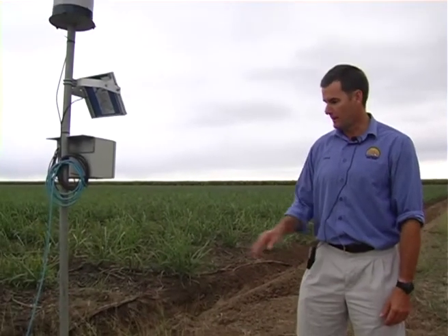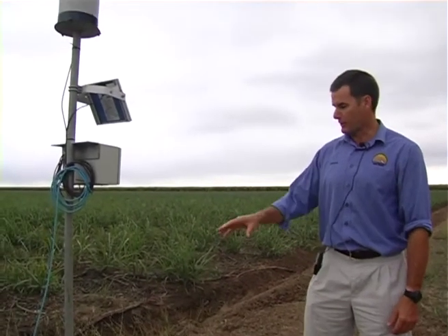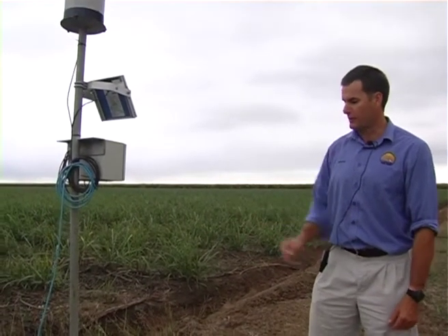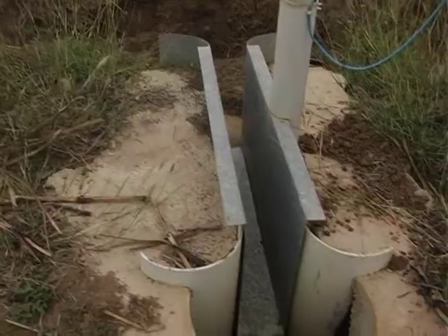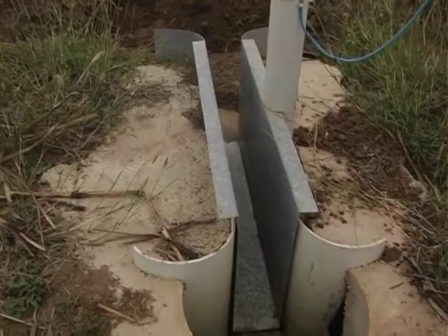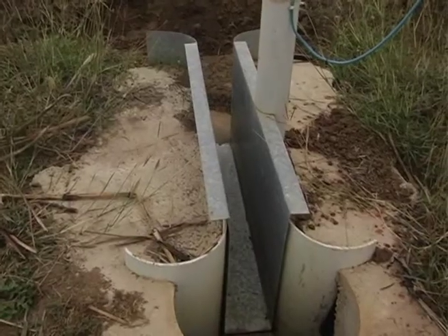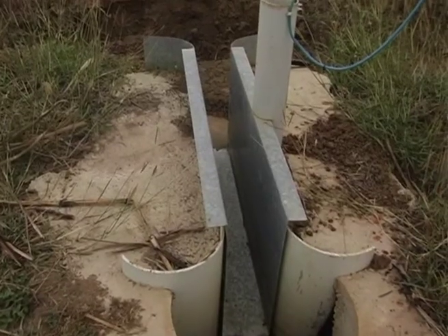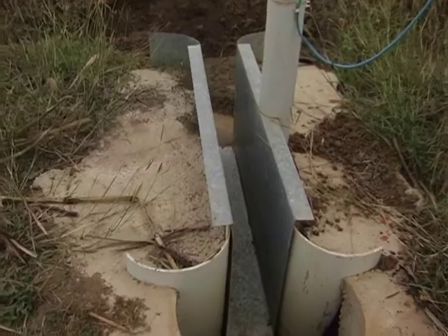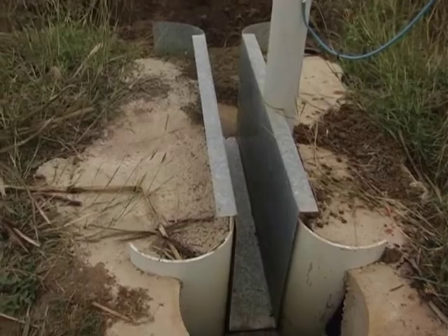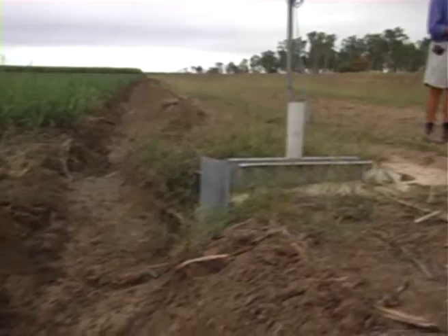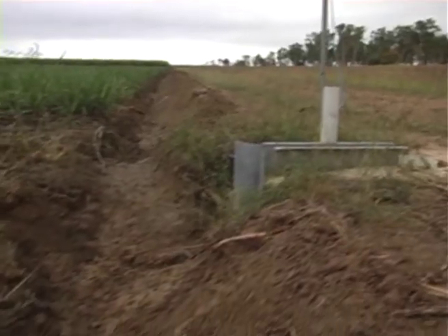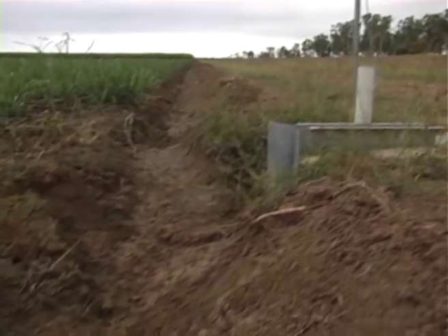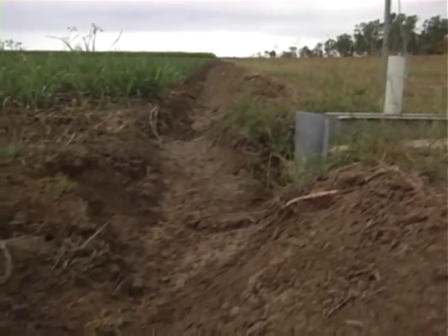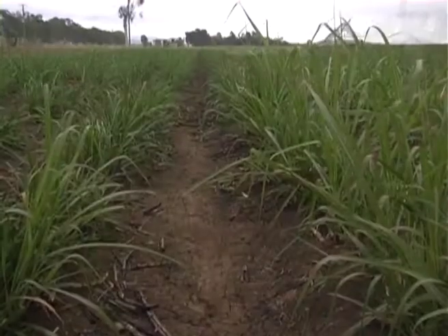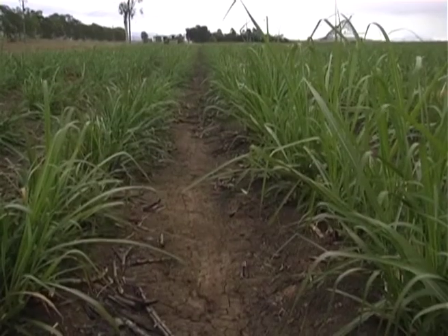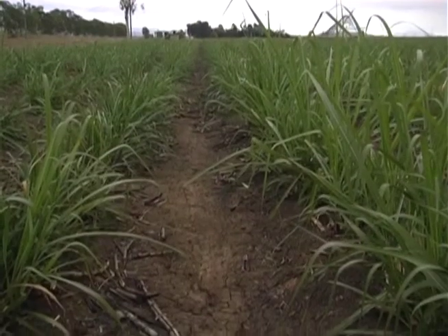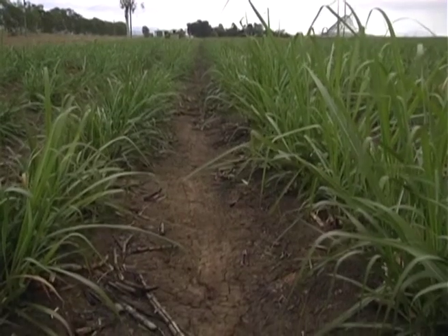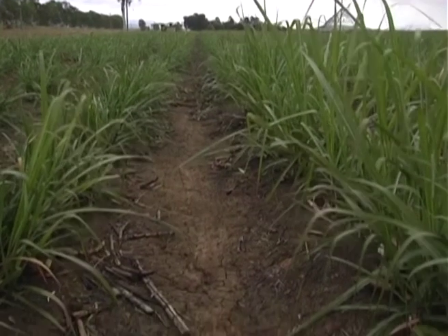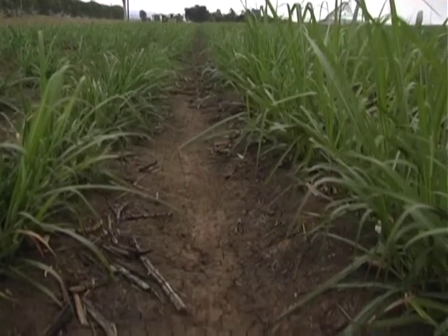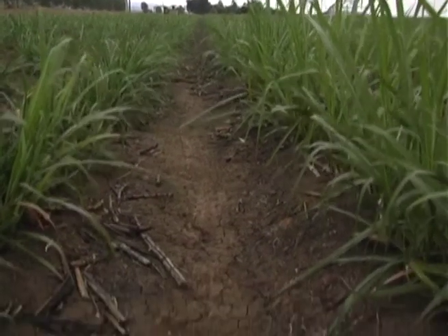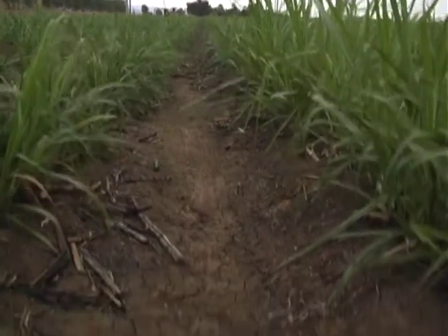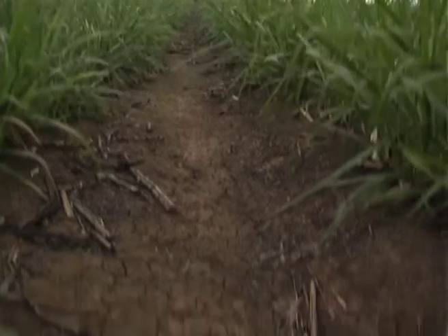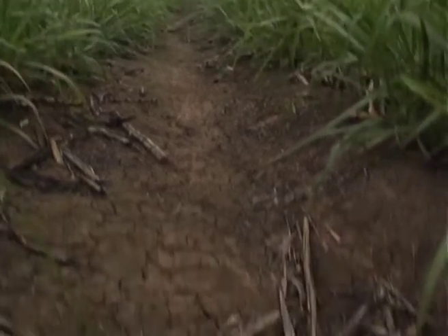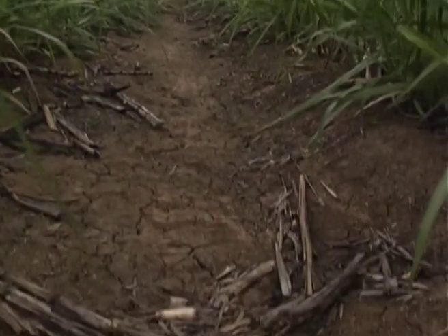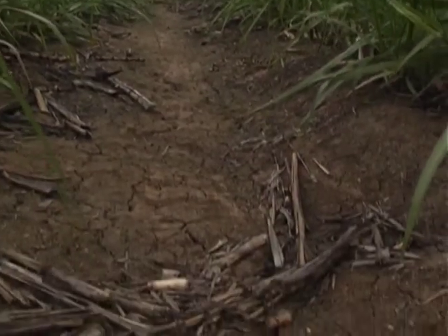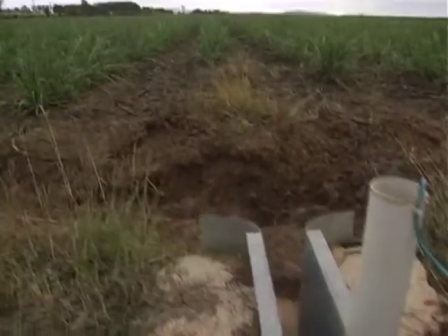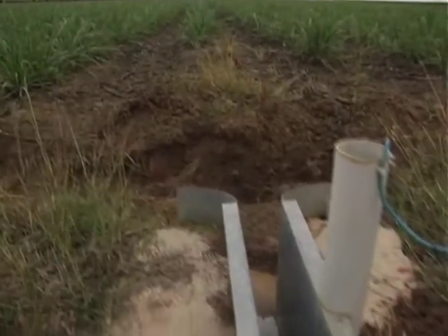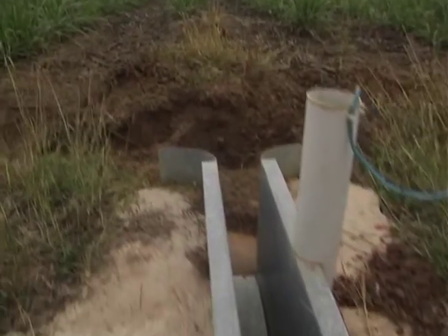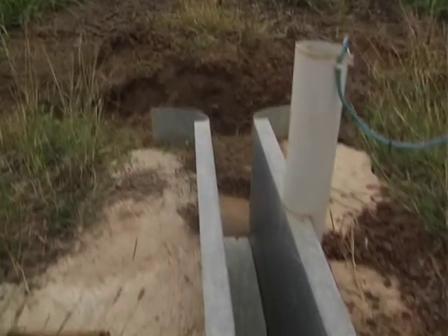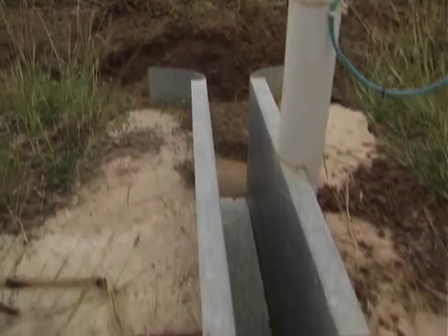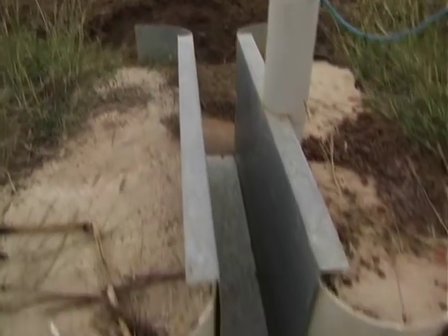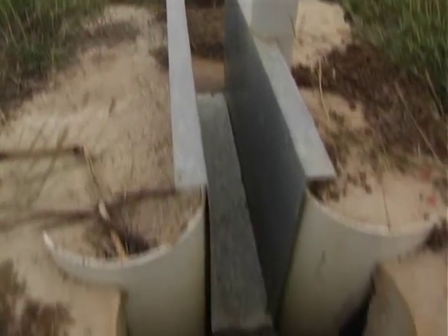What we're looking at here is a San Dimas flume. This is the bottom of the furrow irrigated block. Any water that runs off this block passes through this flume here, and the flume works by channeling the water through this channel here.